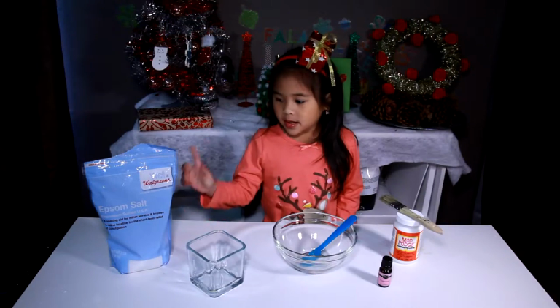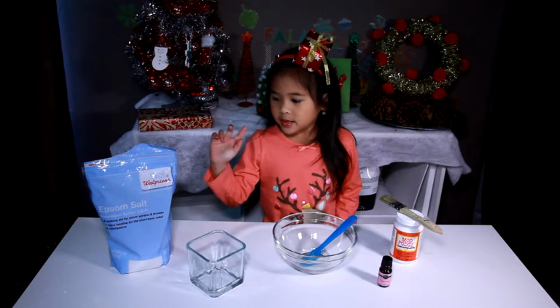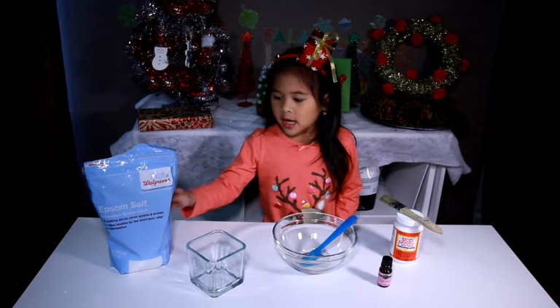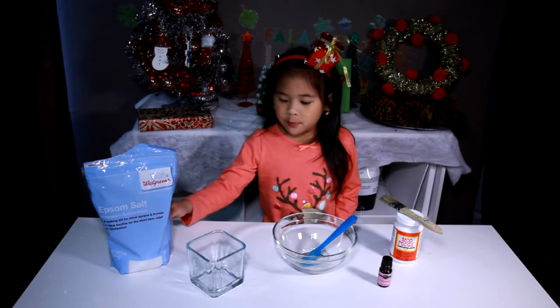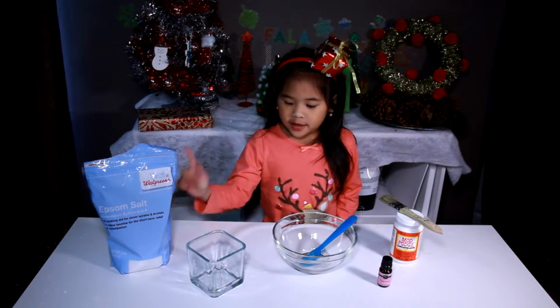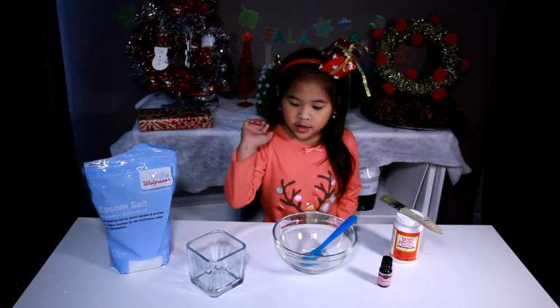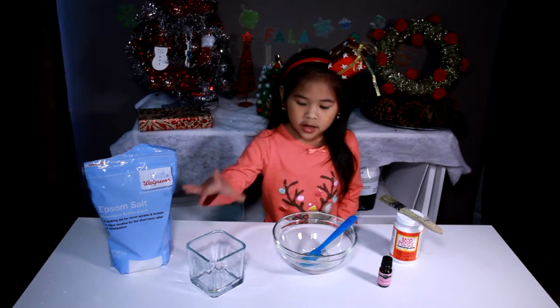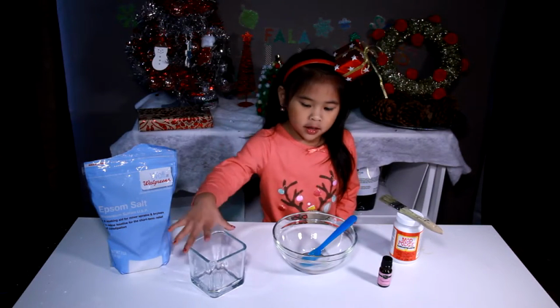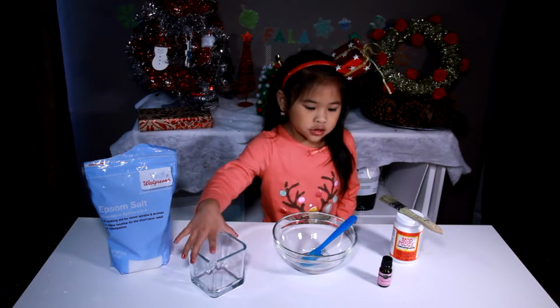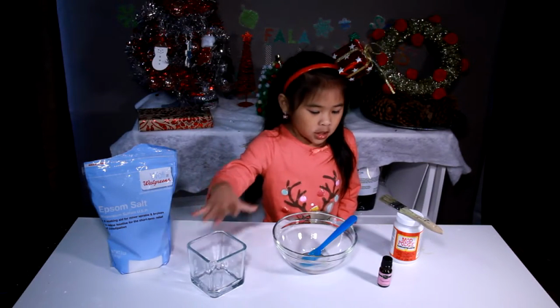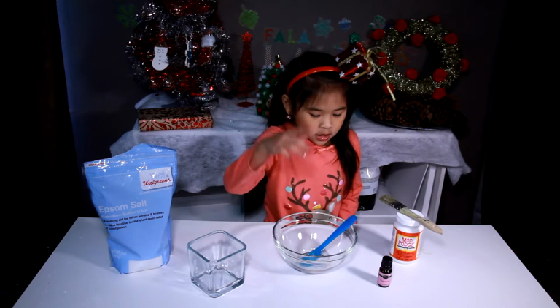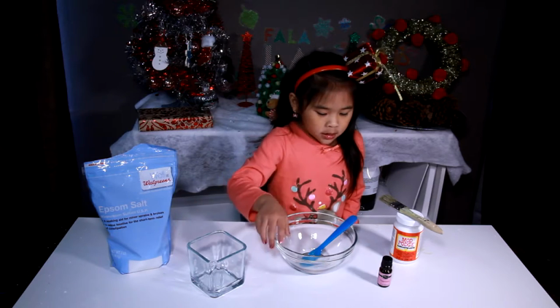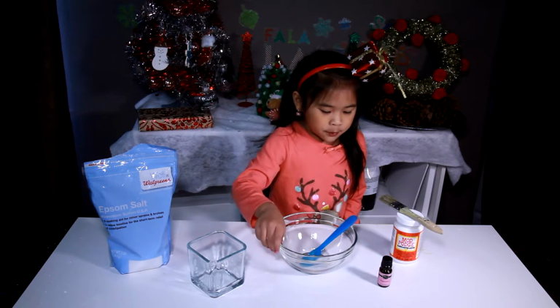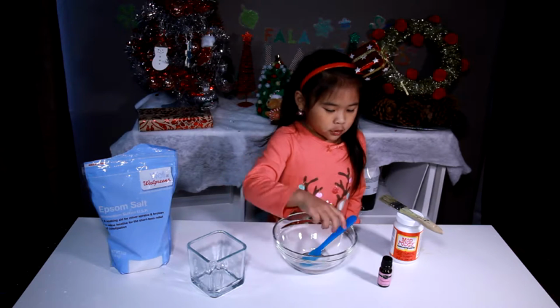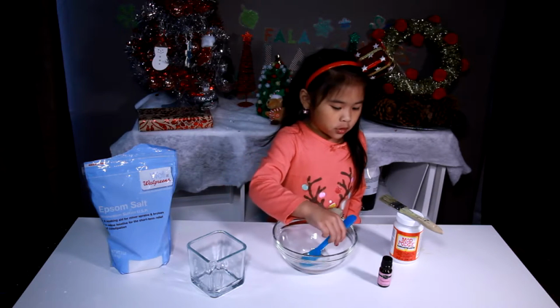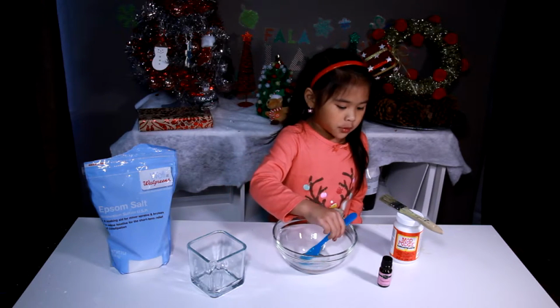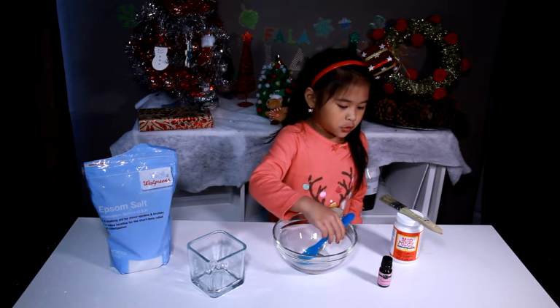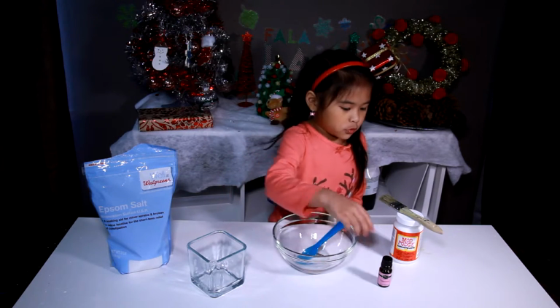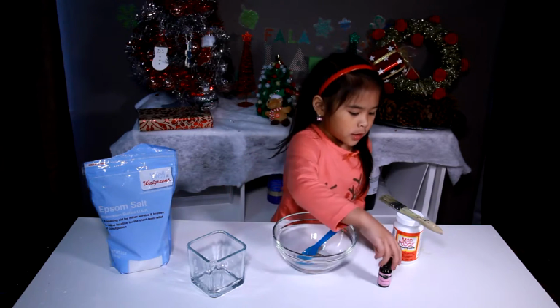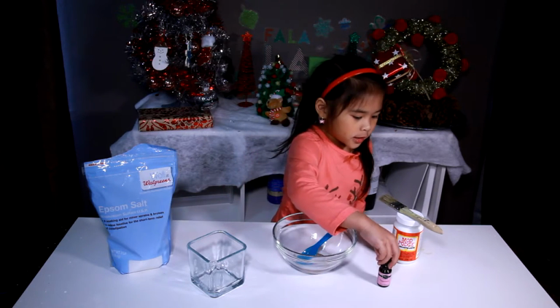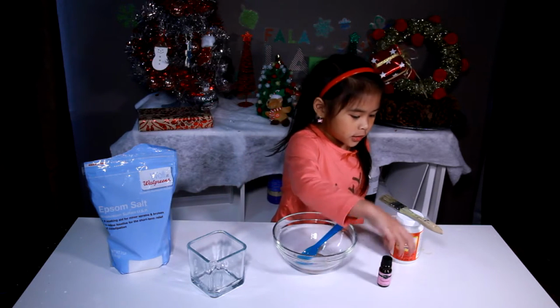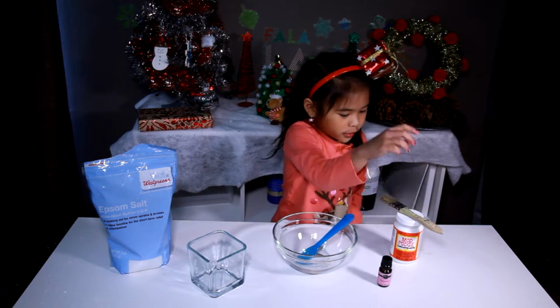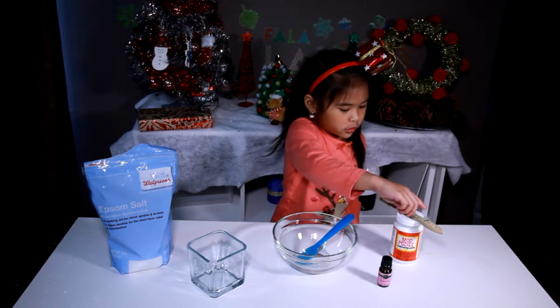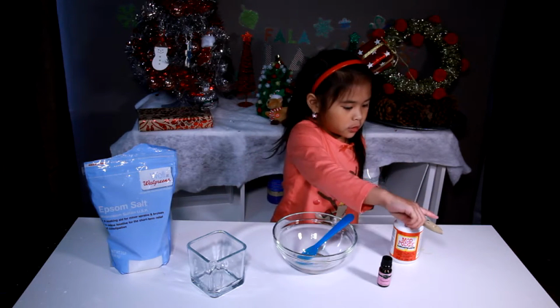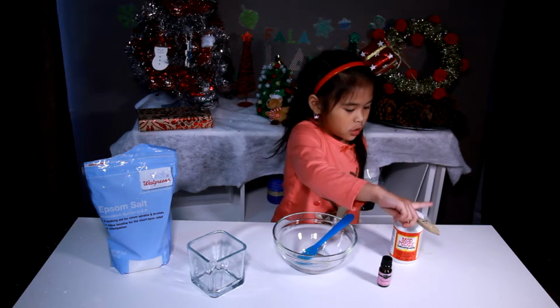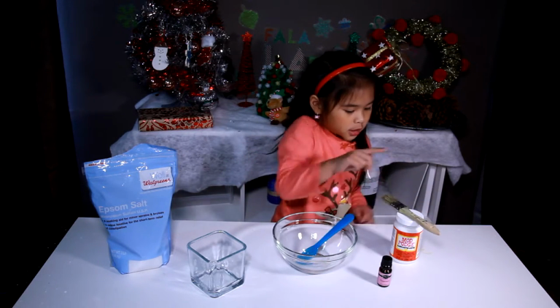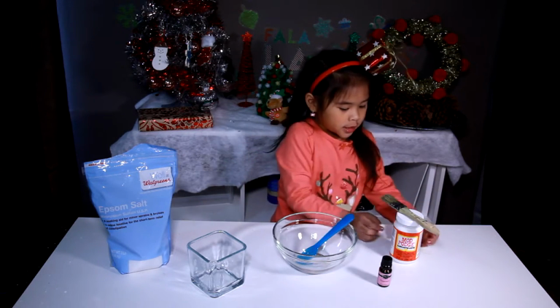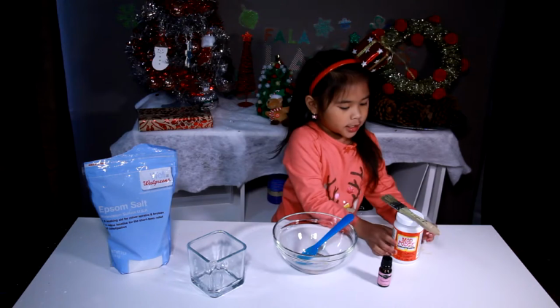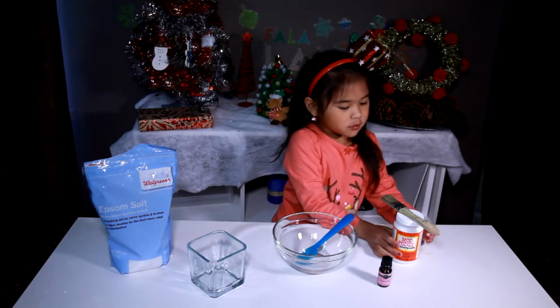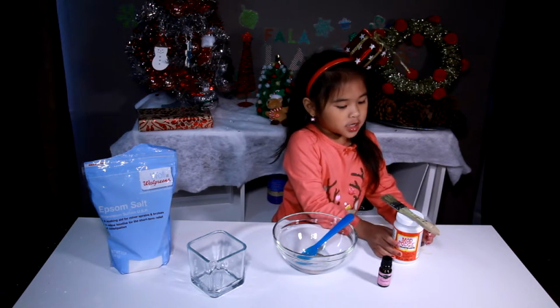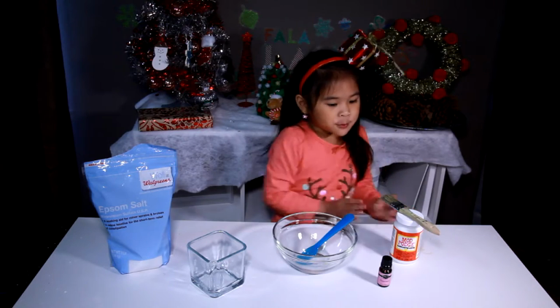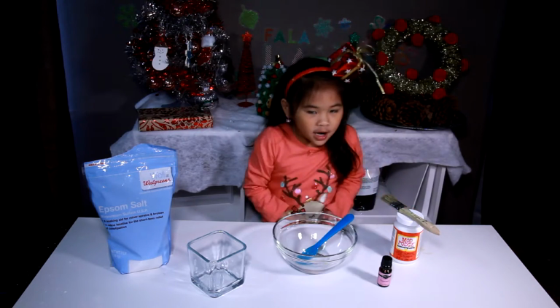Today, we're gonna need: Epsom salt, jar, bowl, spoon, scented oil, brush, and Mod Podge.